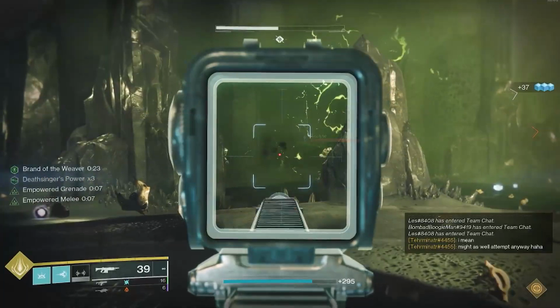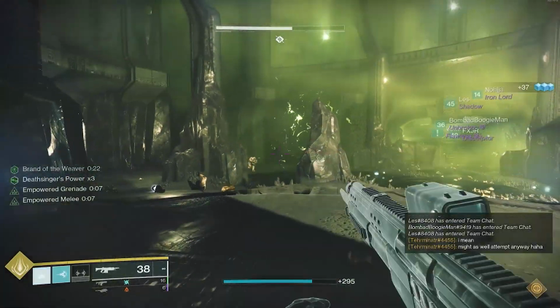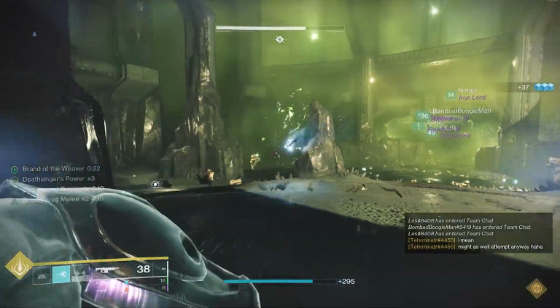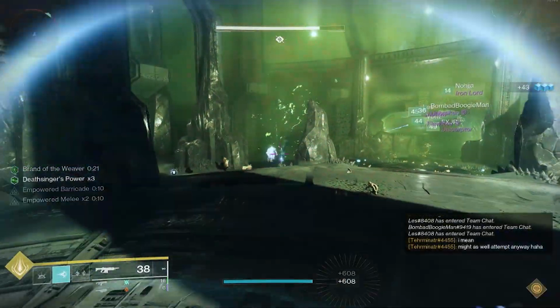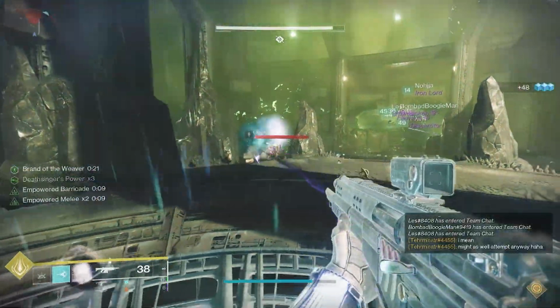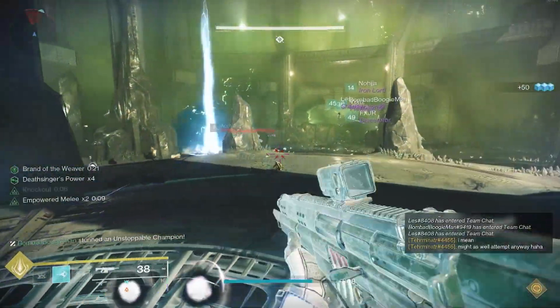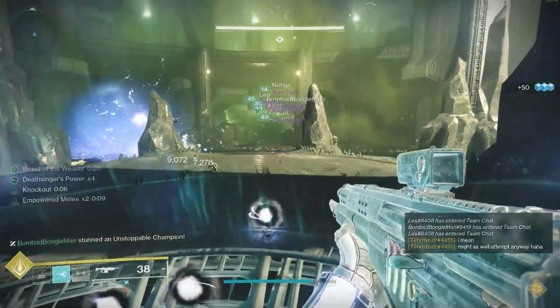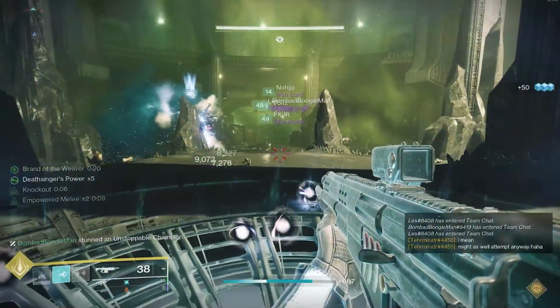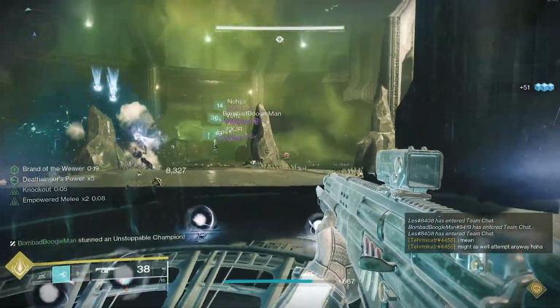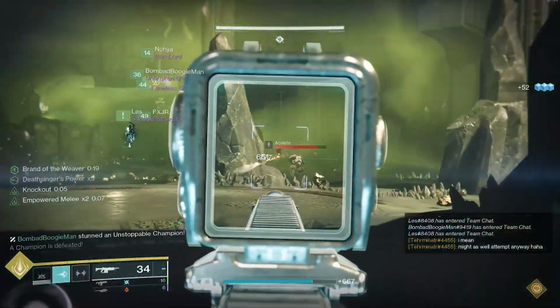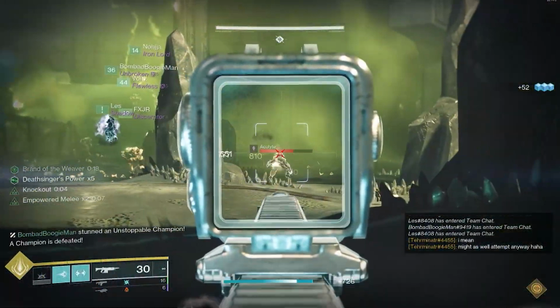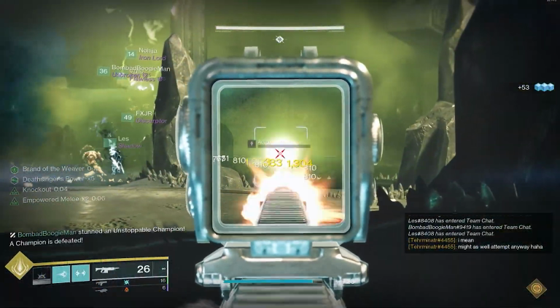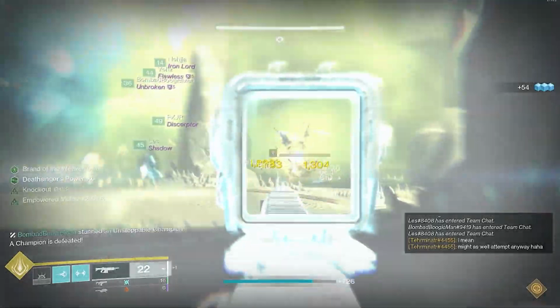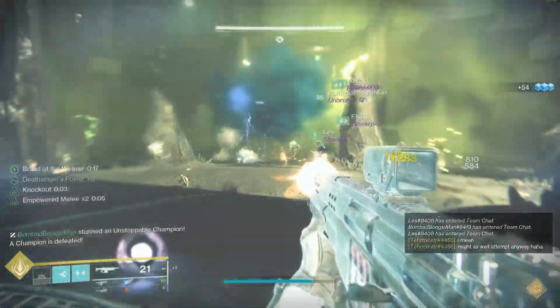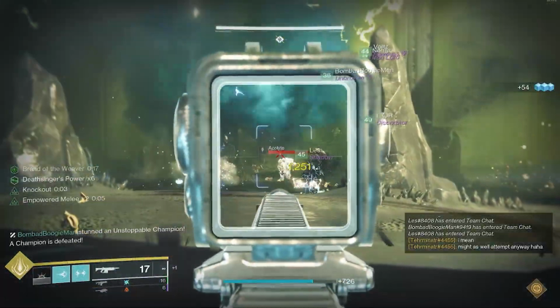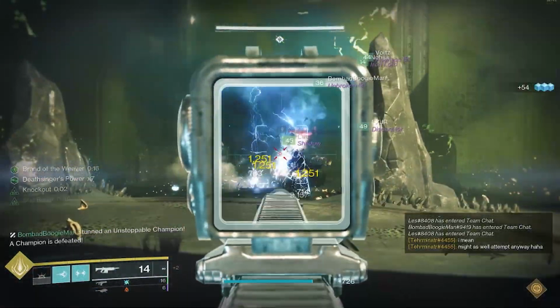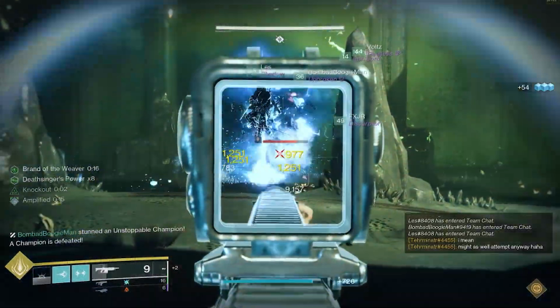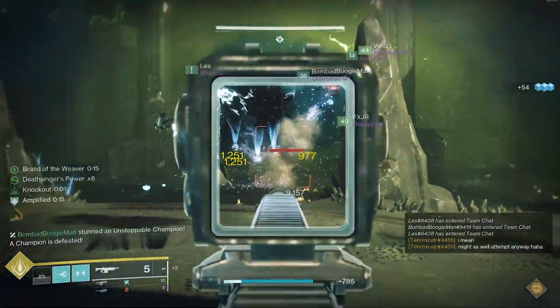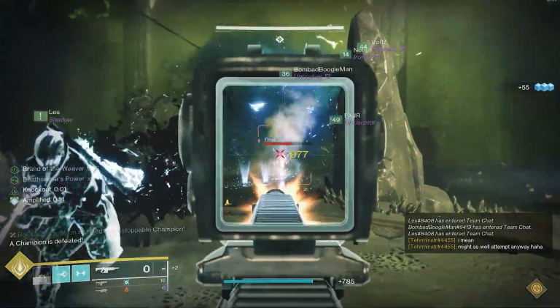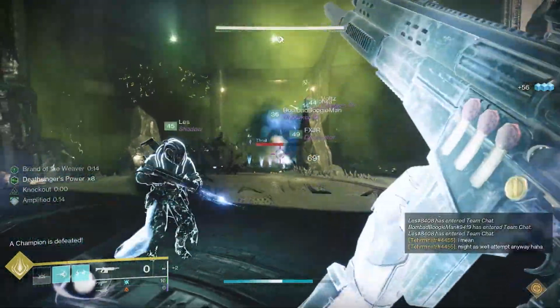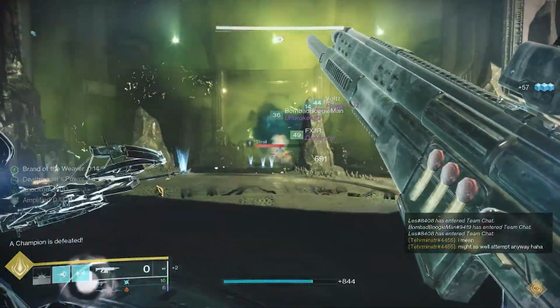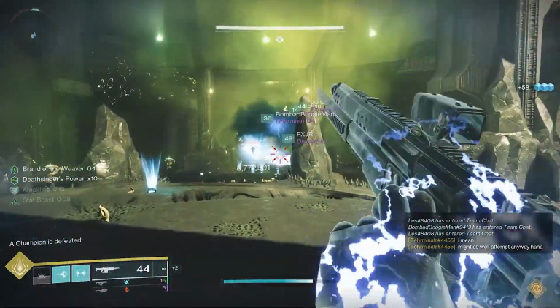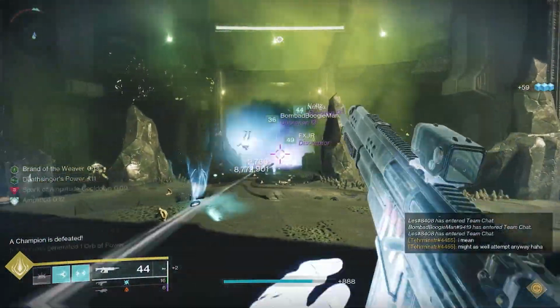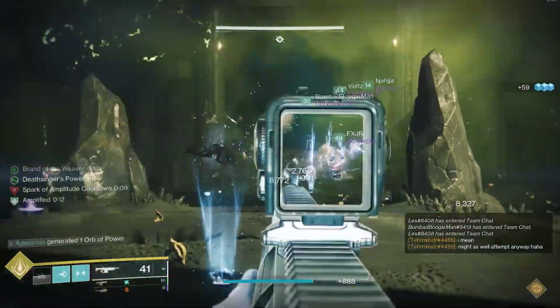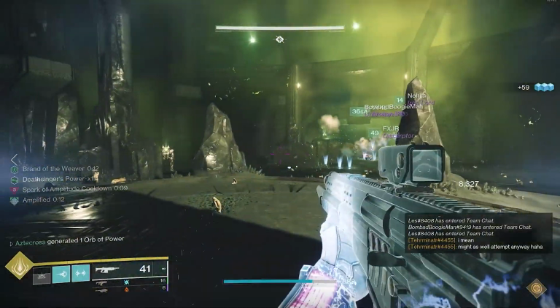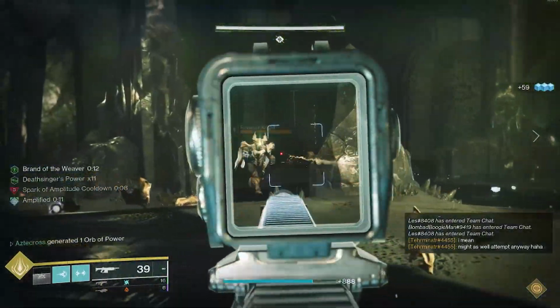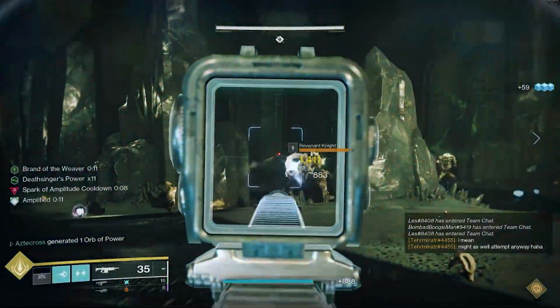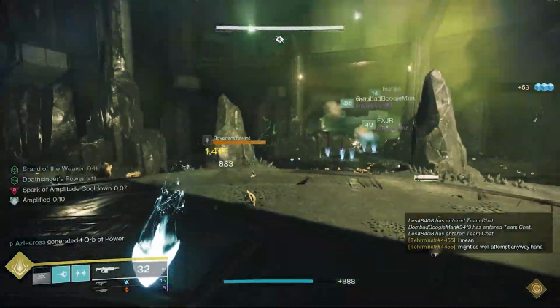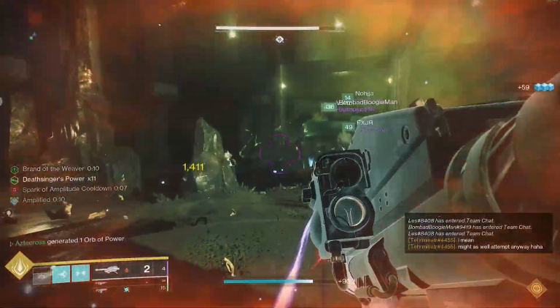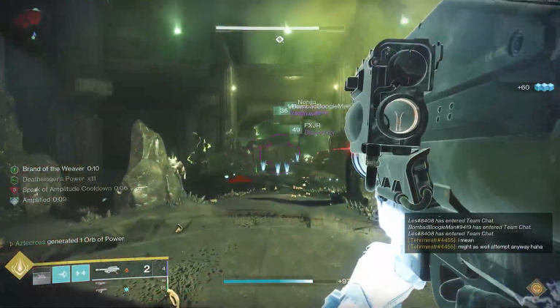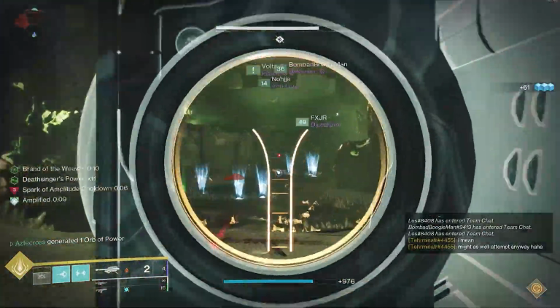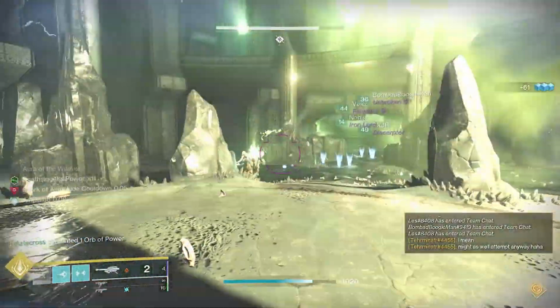Pretty short TWAB, fellas — not a lot going on right now. We do have Iron Banner, and that's pretty much what's going to be this week. Next week we do have Trials of Osiris returning, which is pretty interesting considering we now have Arc 3.0. I'm actually curious to see how the meta is going to be fleshed out with all these 3.0 subclasses.